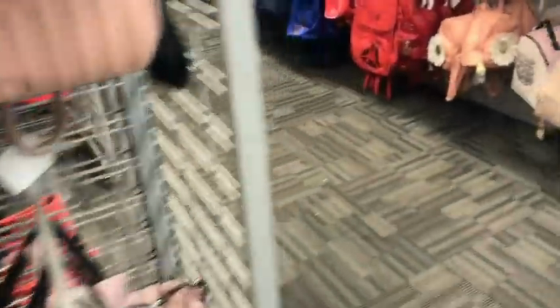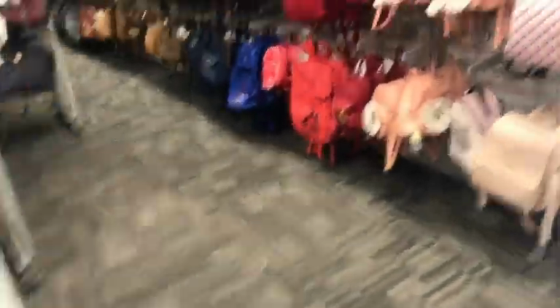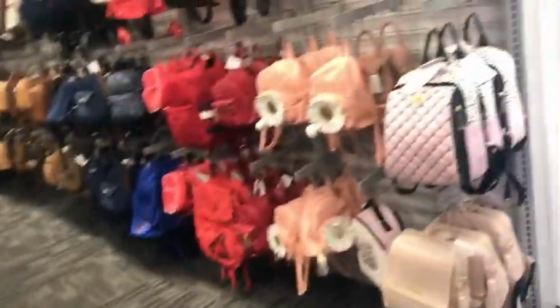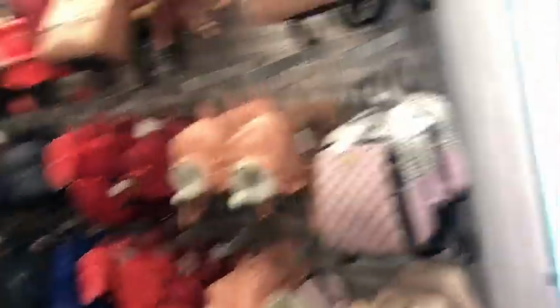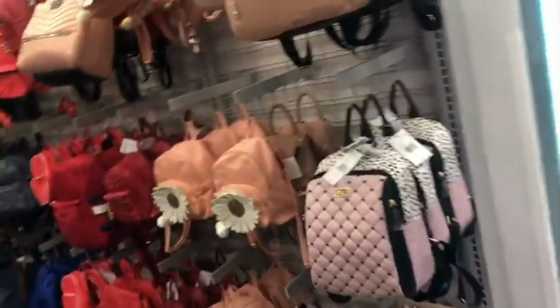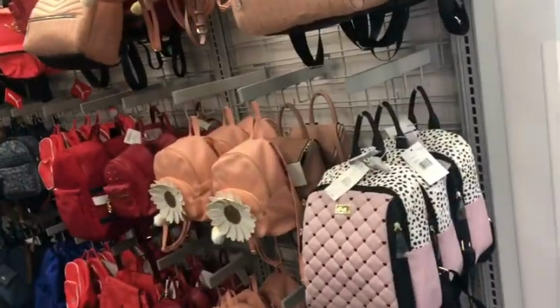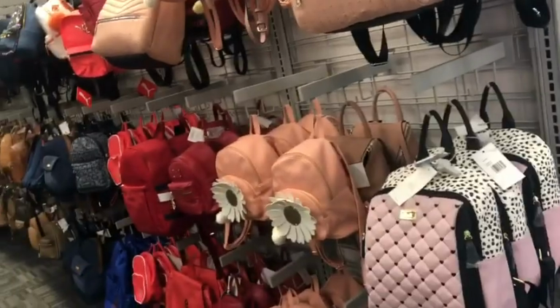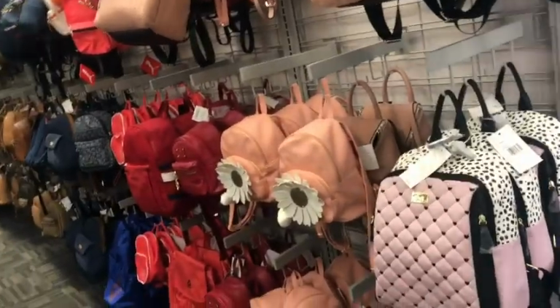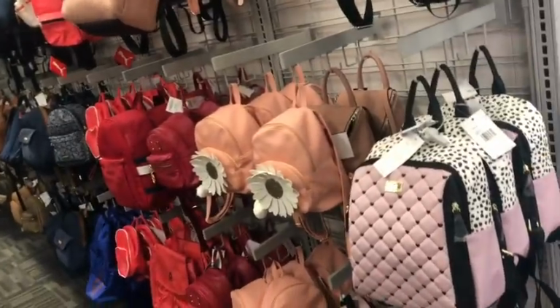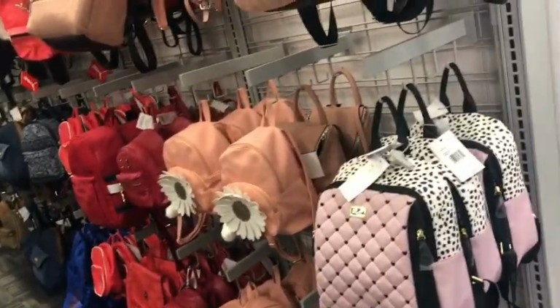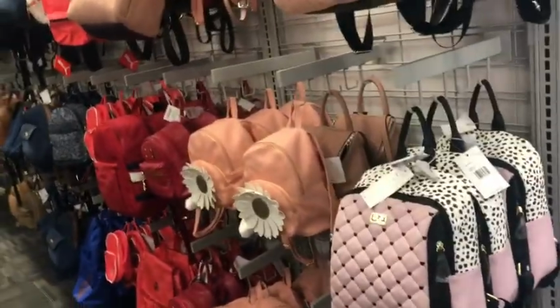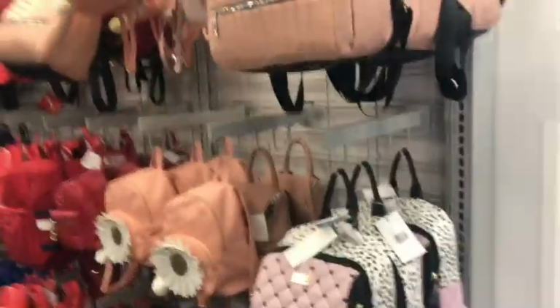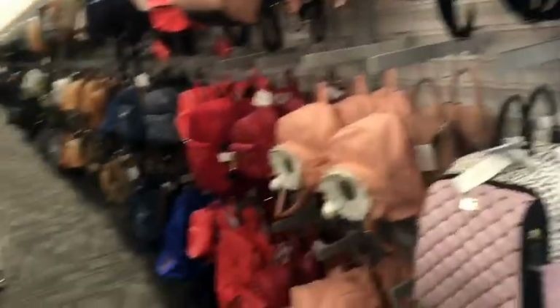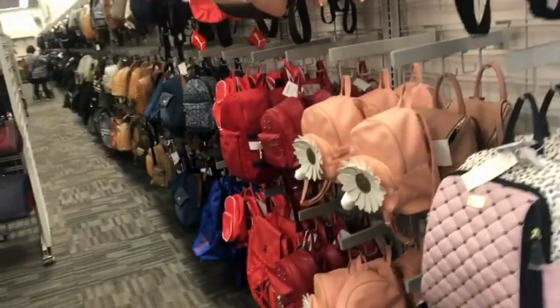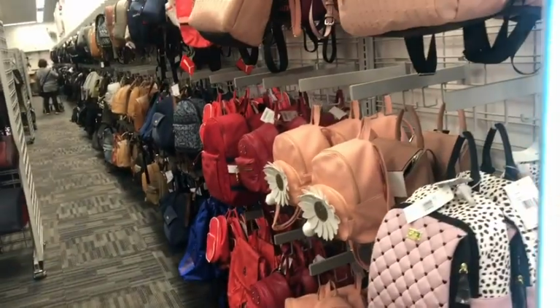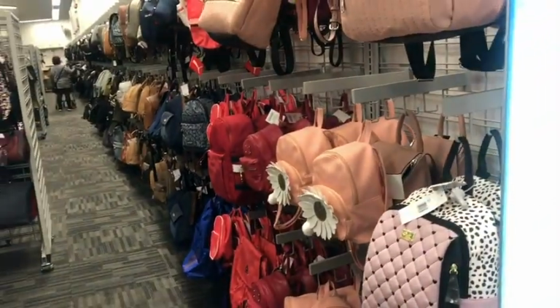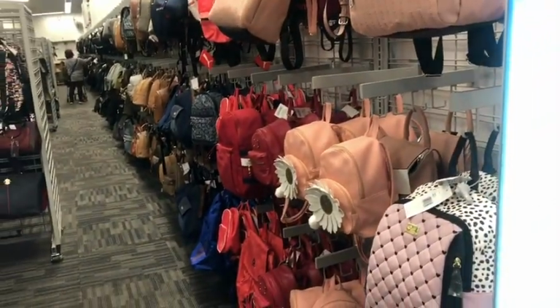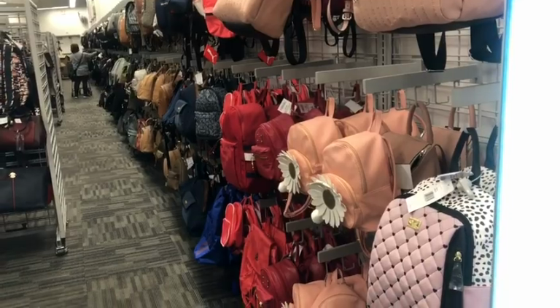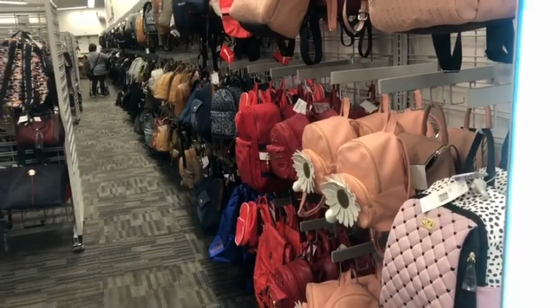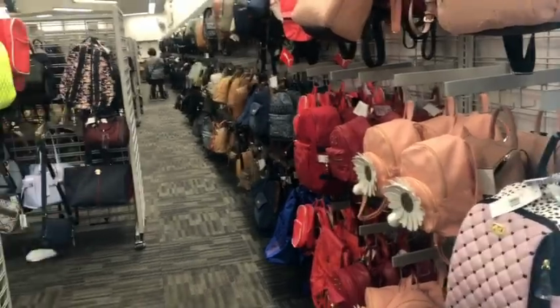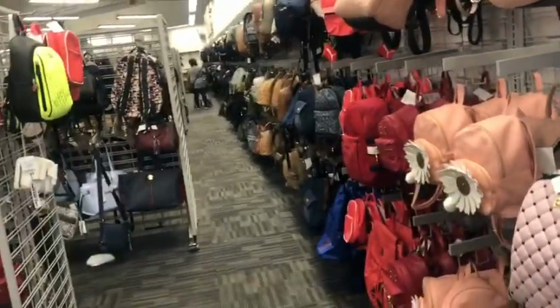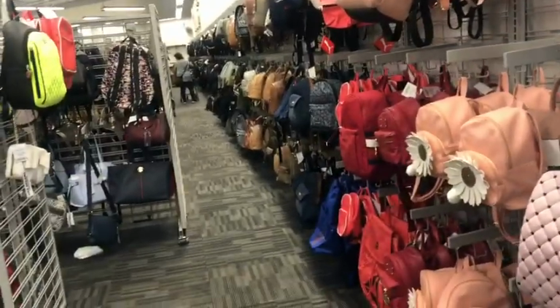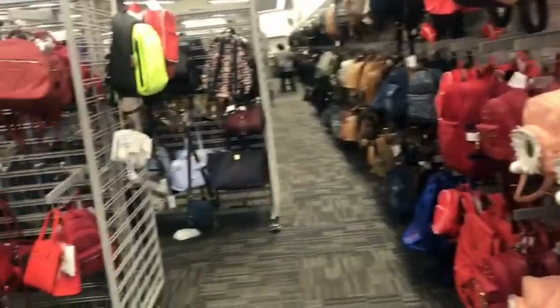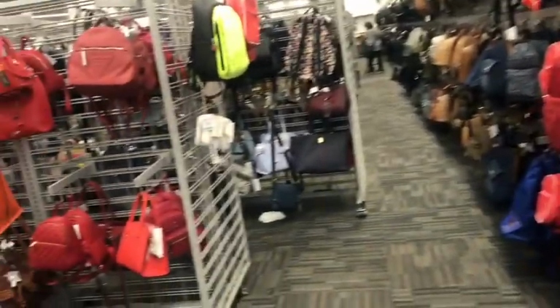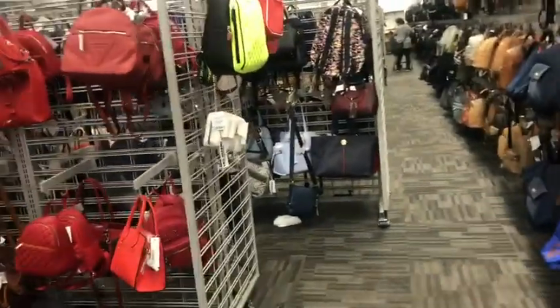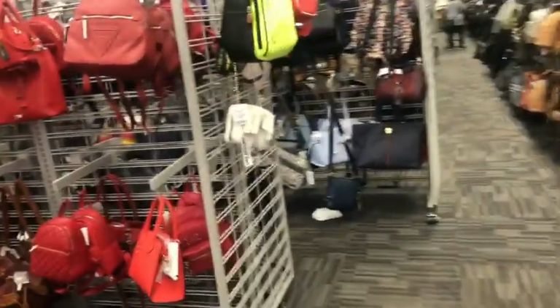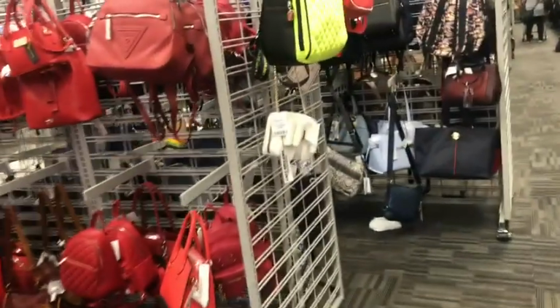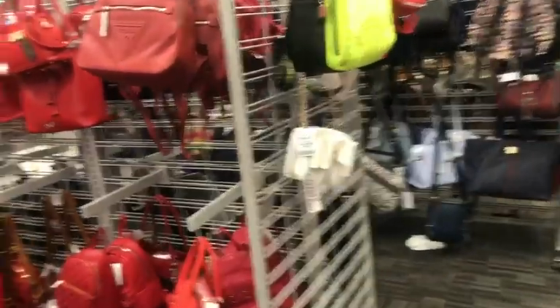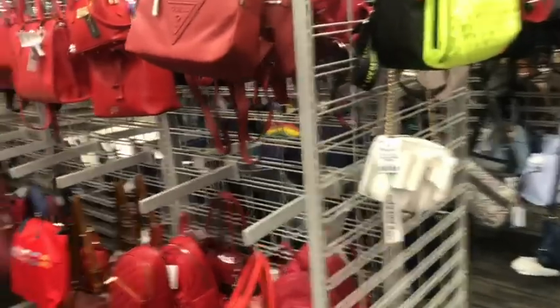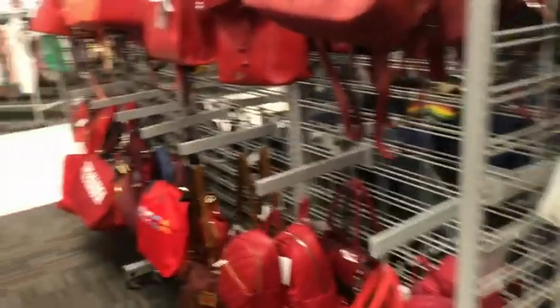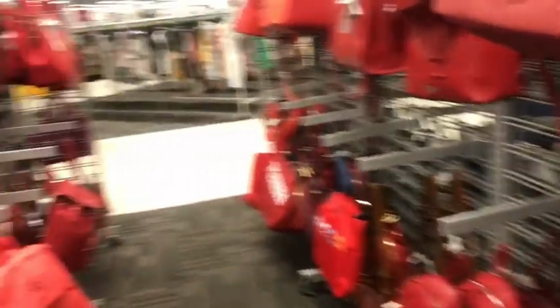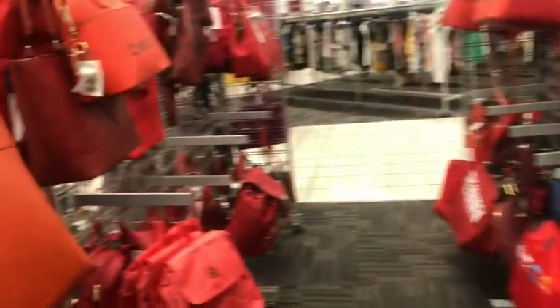Whoa, you guys — look at all those backpacks, bags, all that stuff. Obviously I'd be in here for about six hours filming, but I'll take you to the best parts.